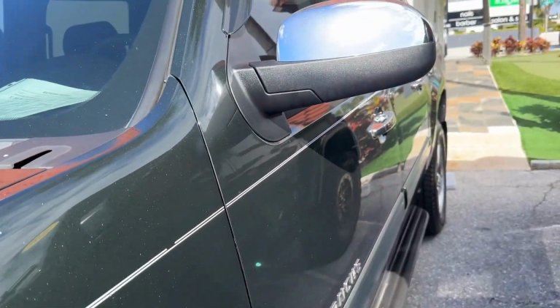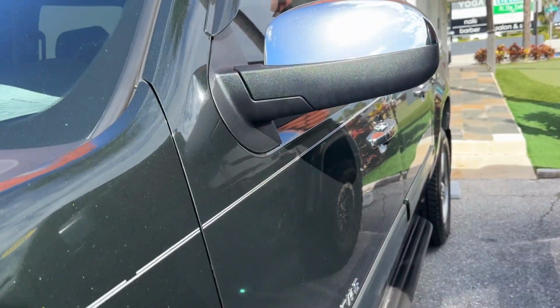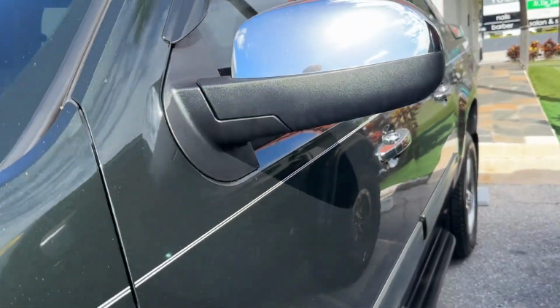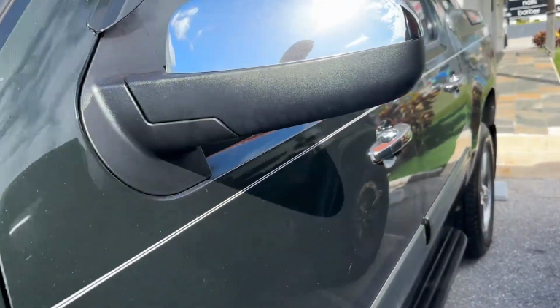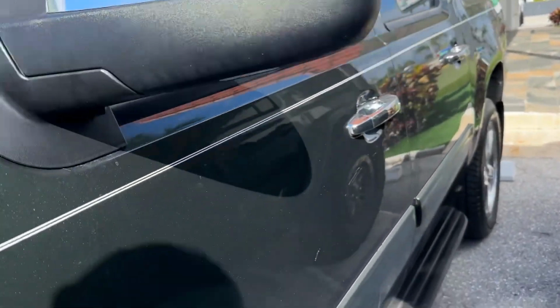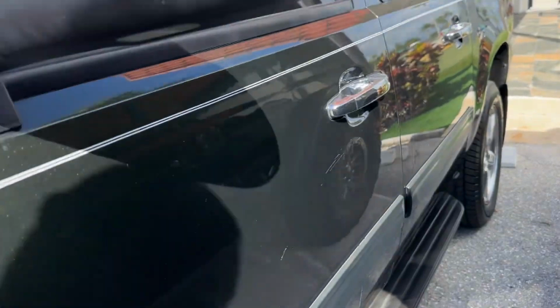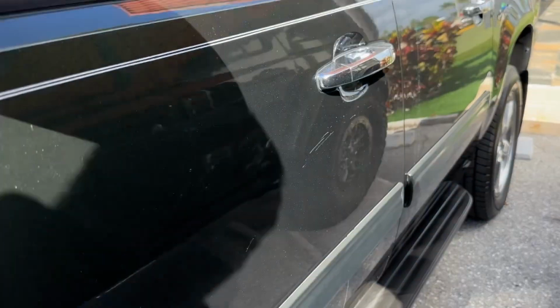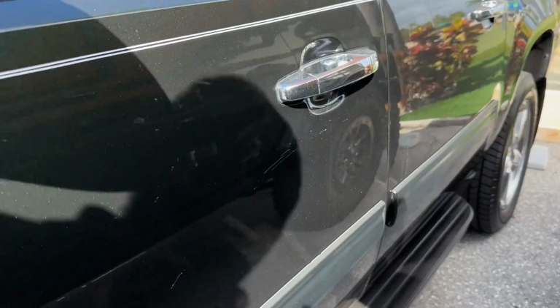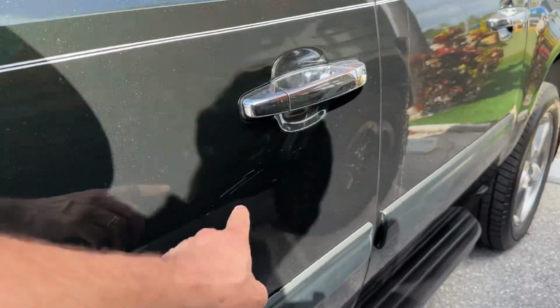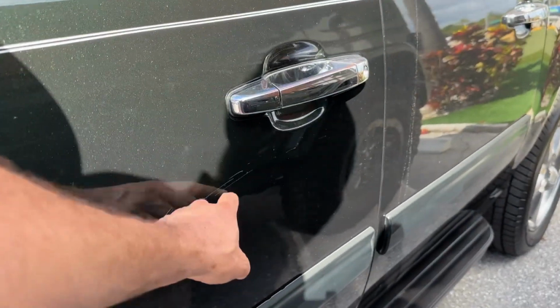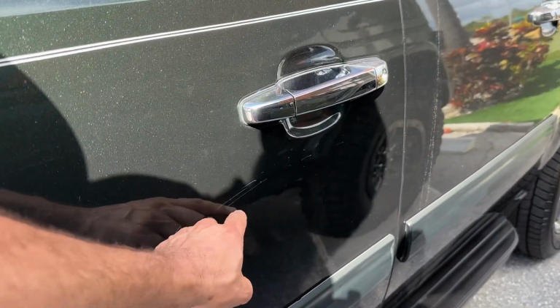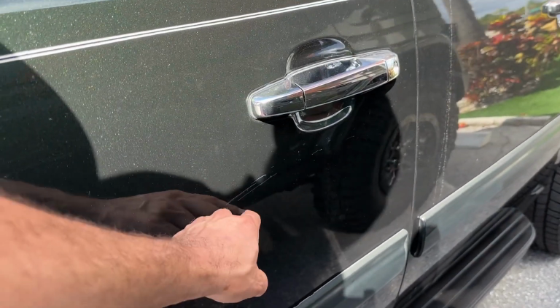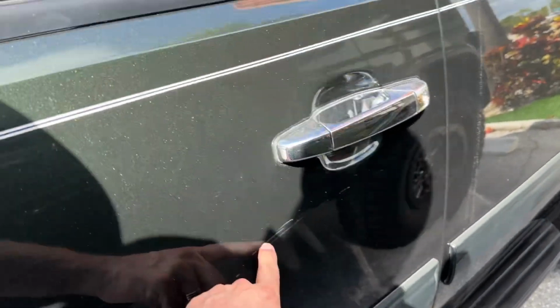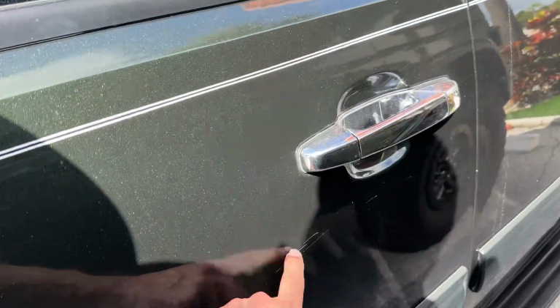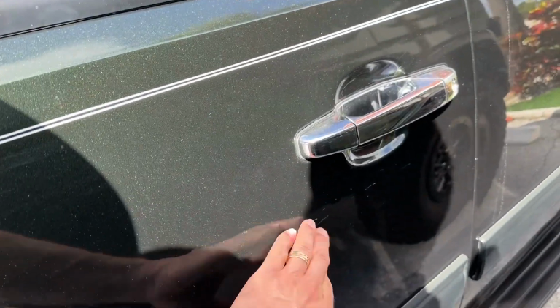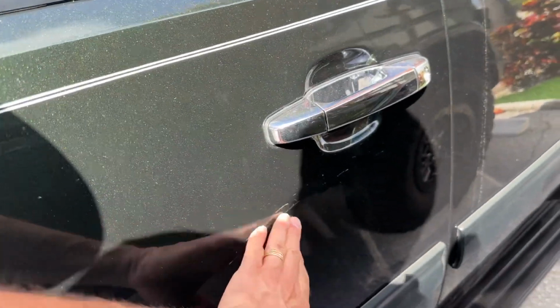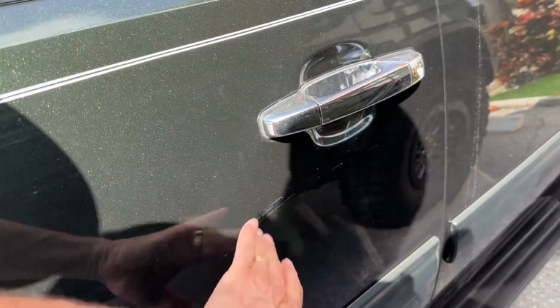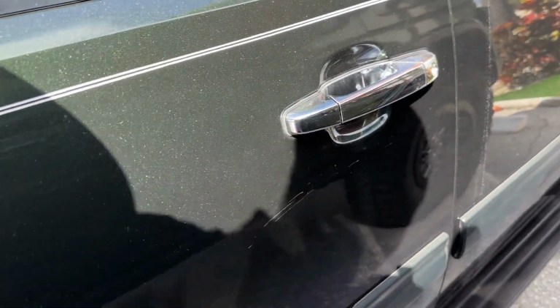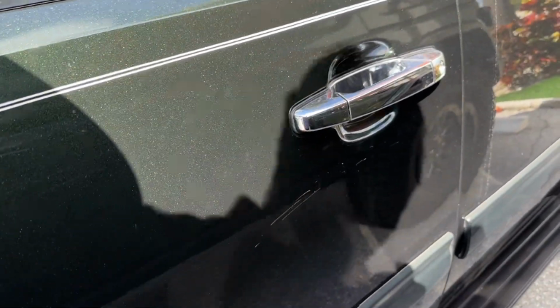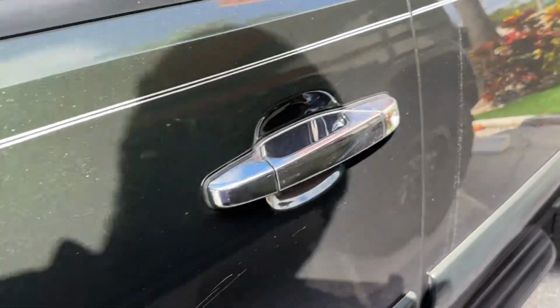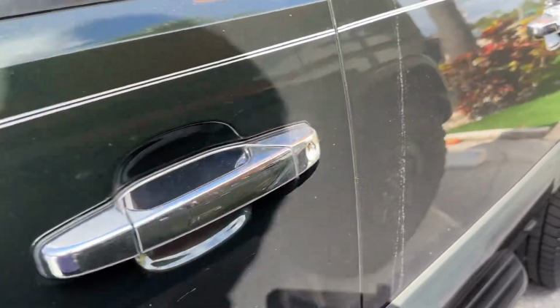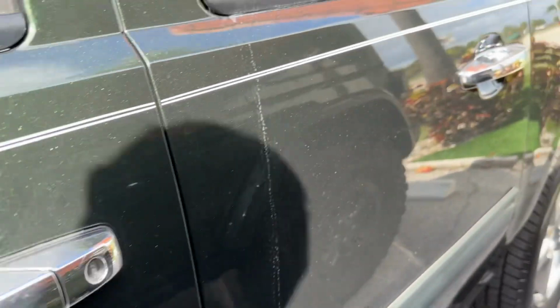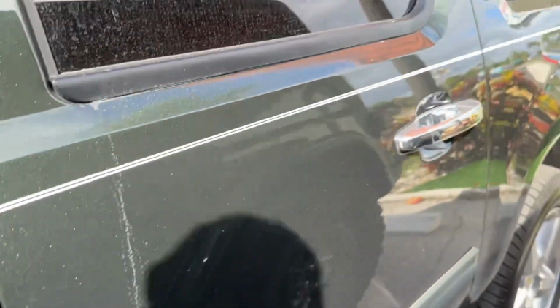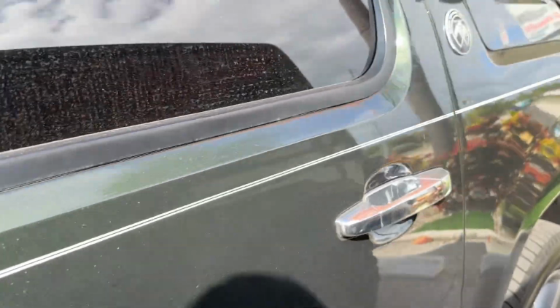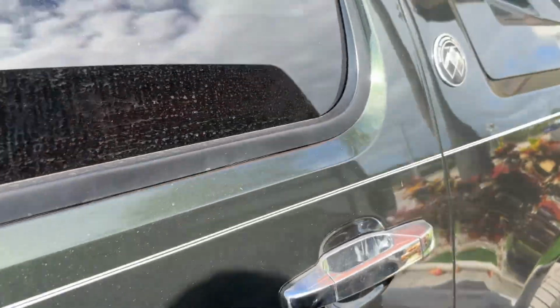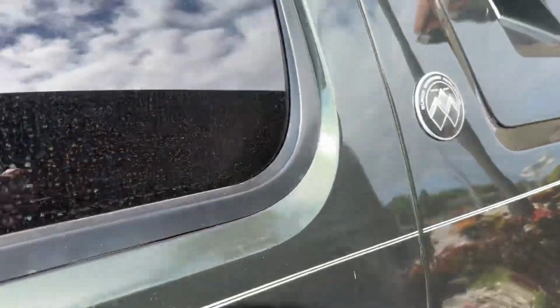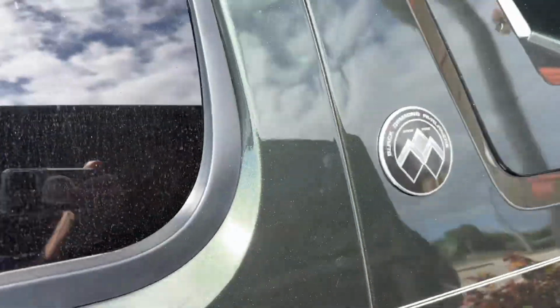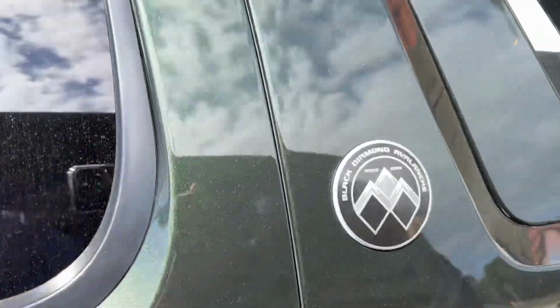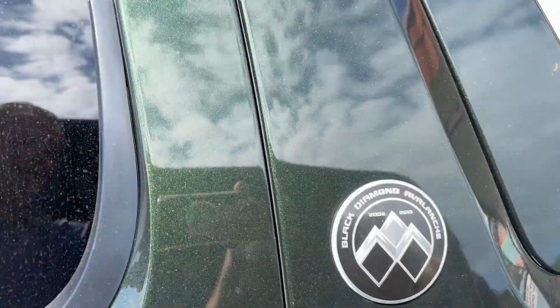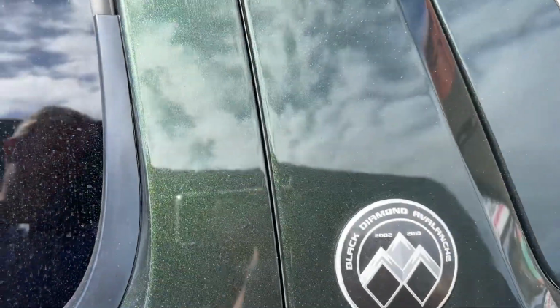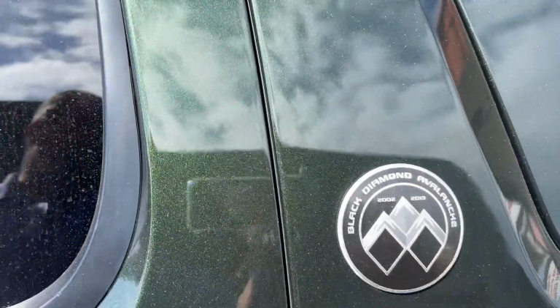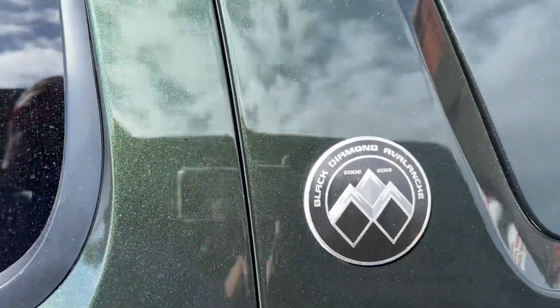Driver's side looks really good. No major scratches, dents, or dings. Some of that will come out — you got a couple scratches there. Black Diamond Avalanche Edition.